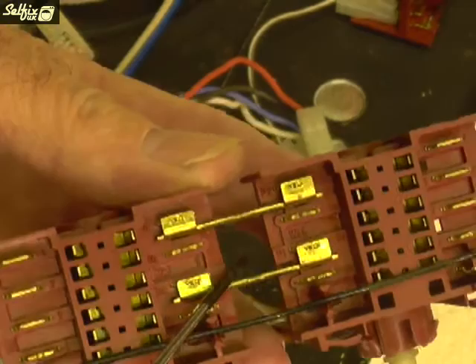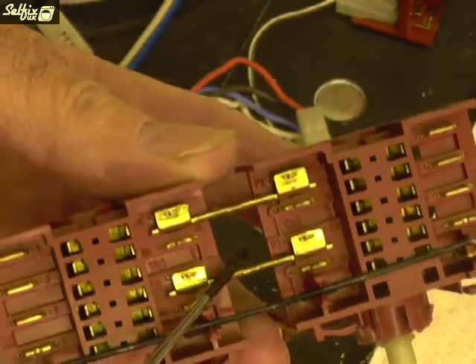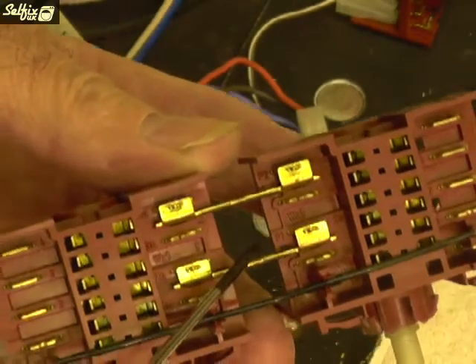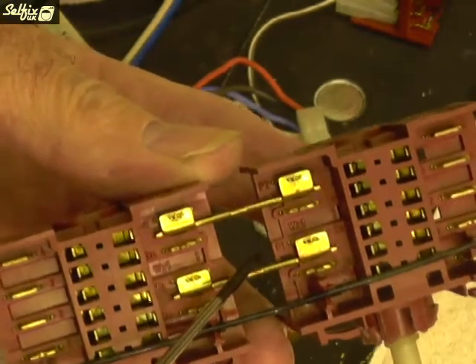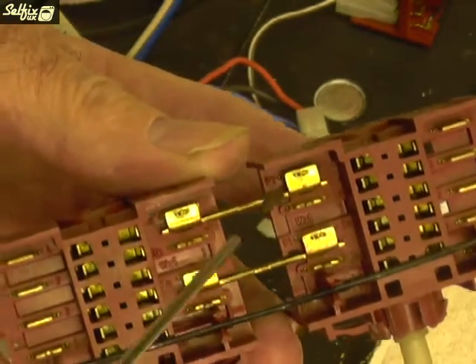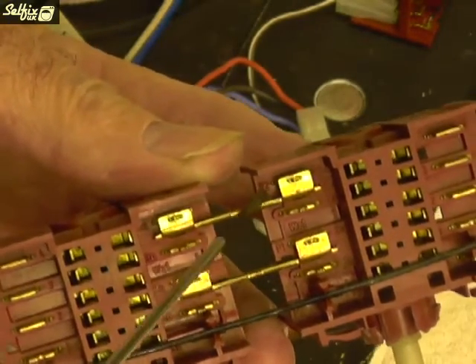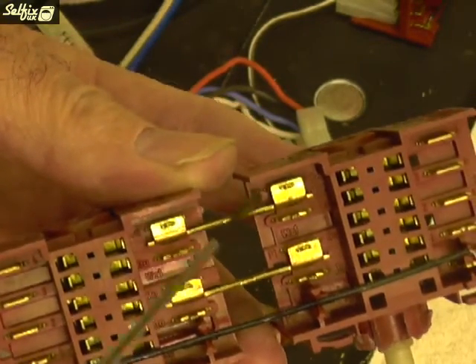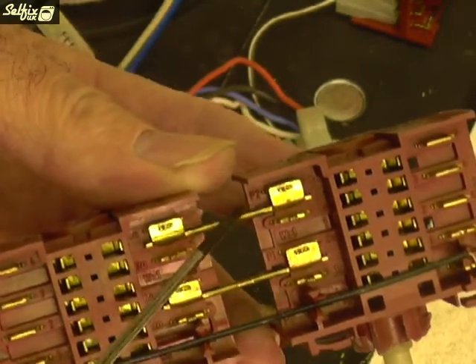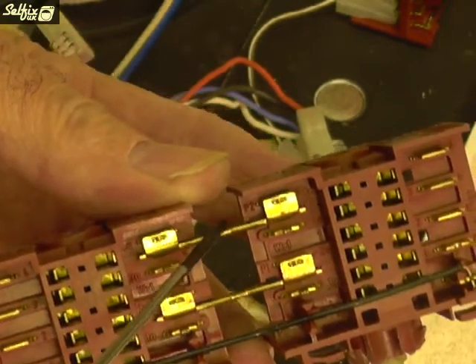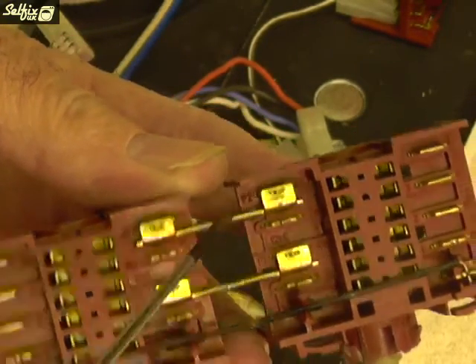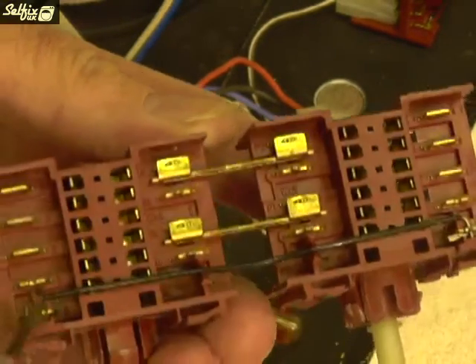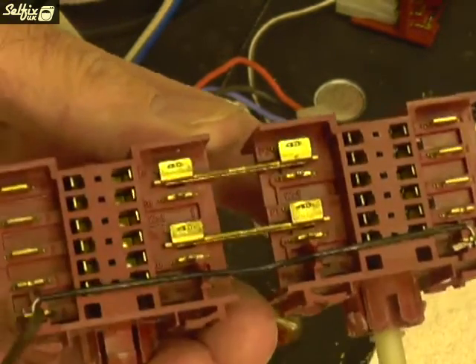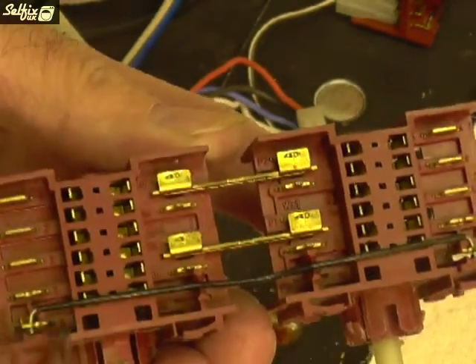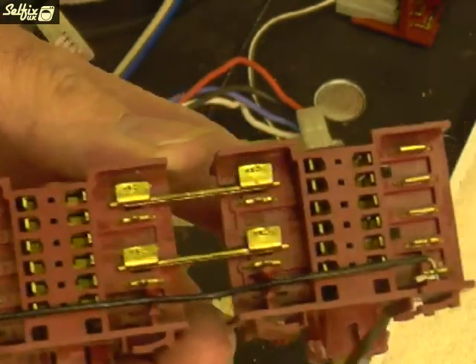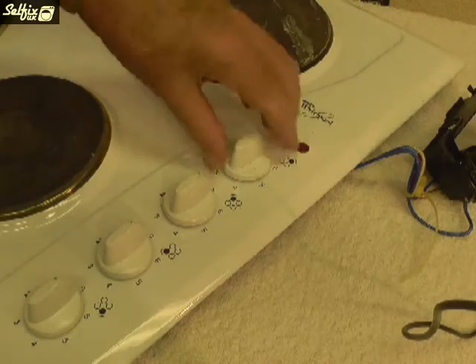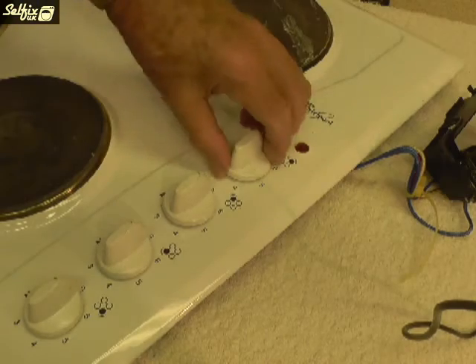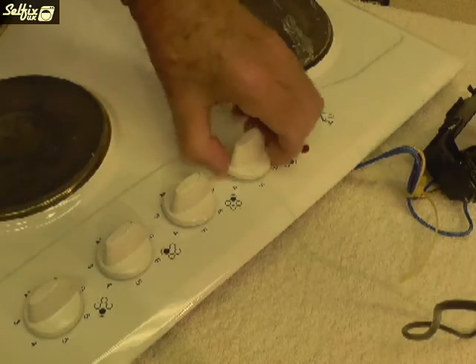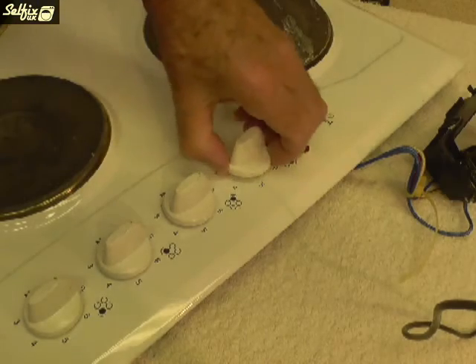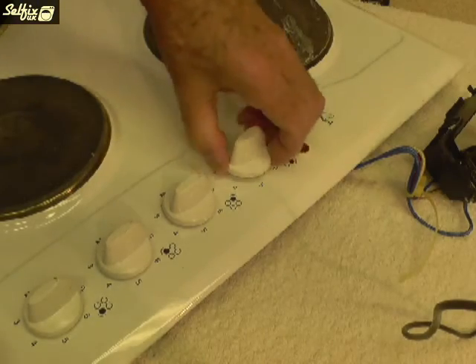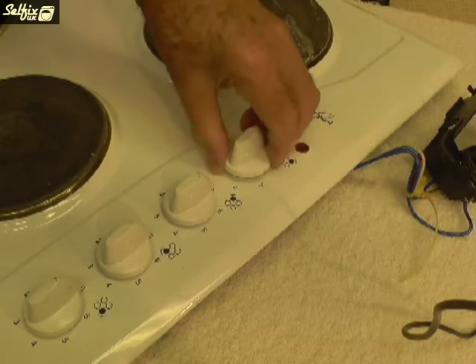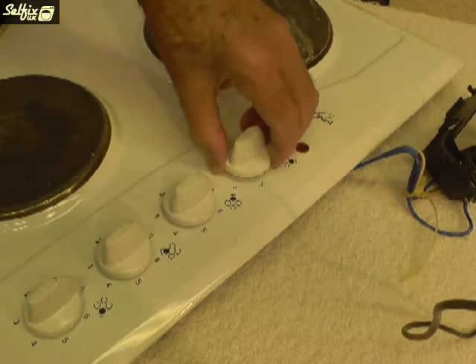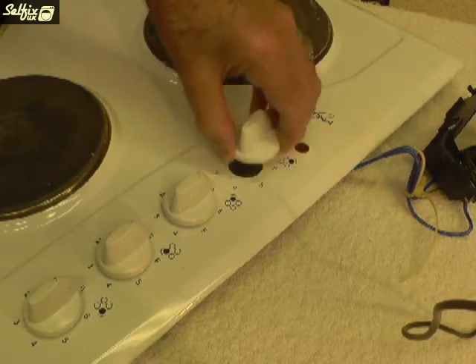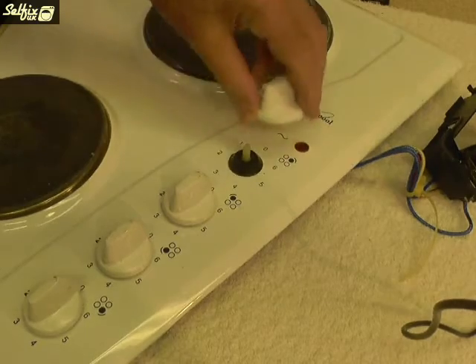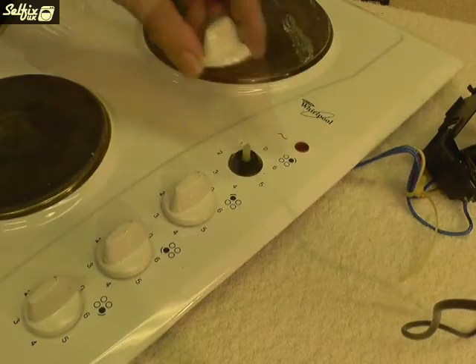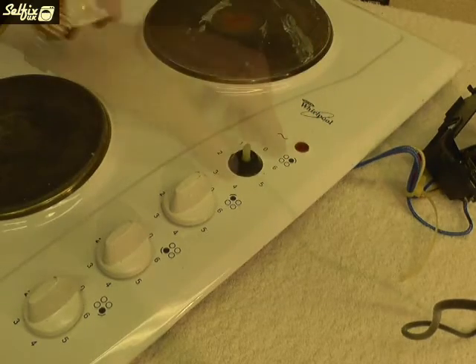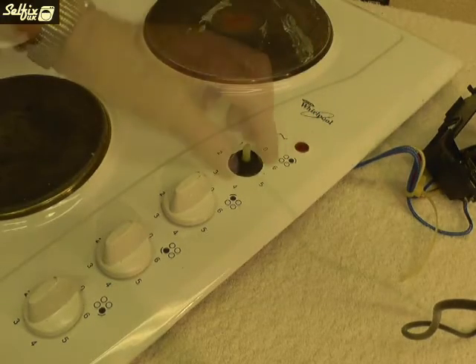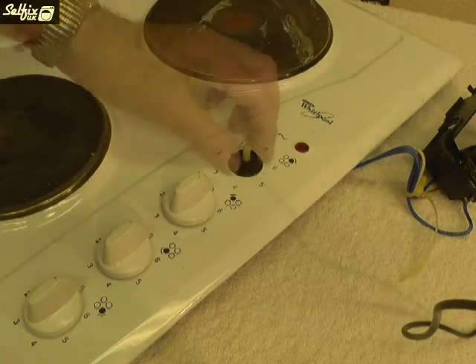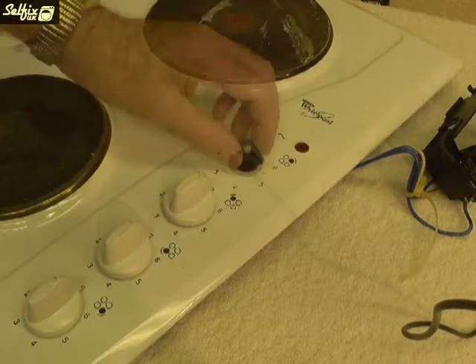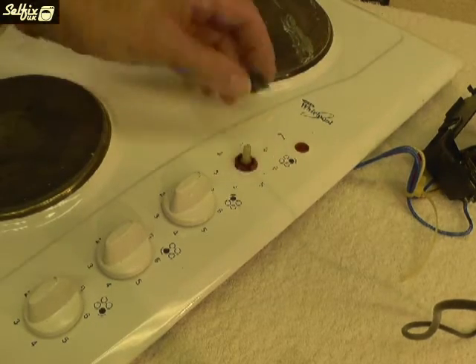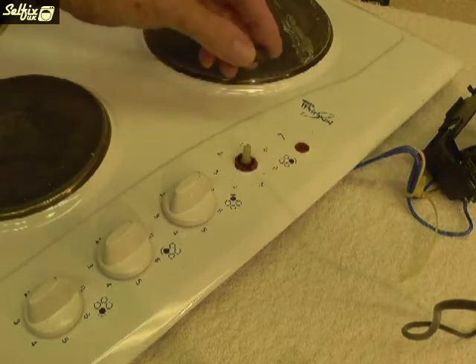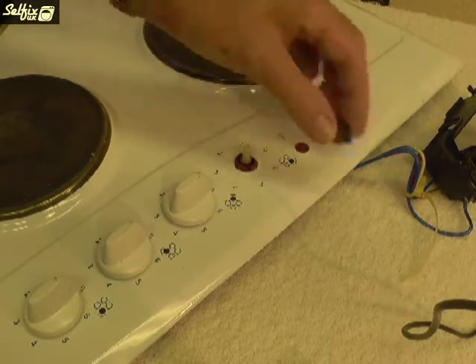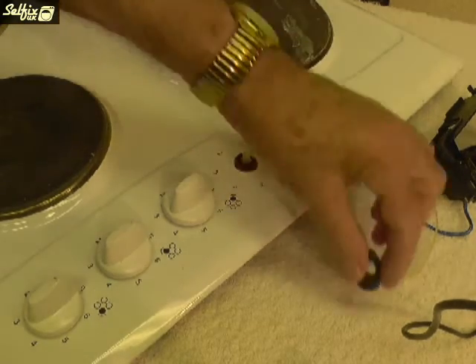You need to remove two control knobs to access the retaining clasps on both switches.